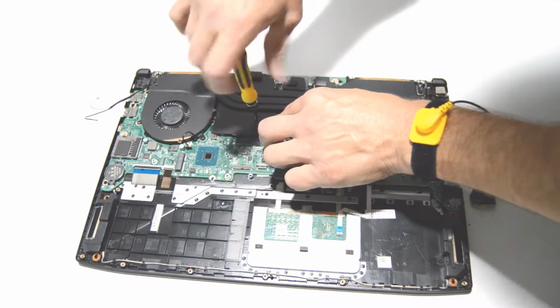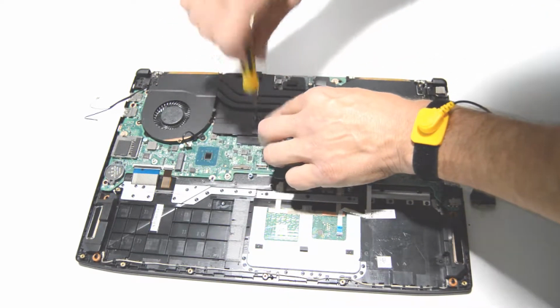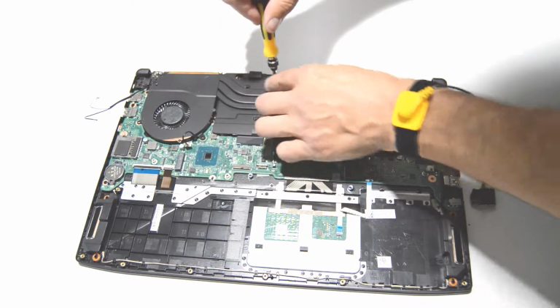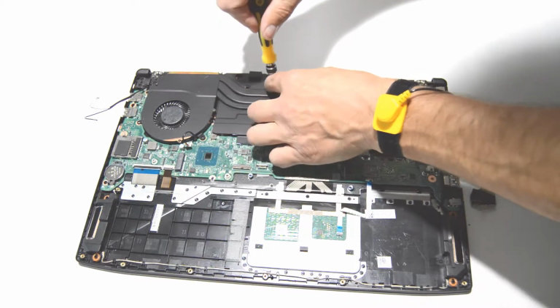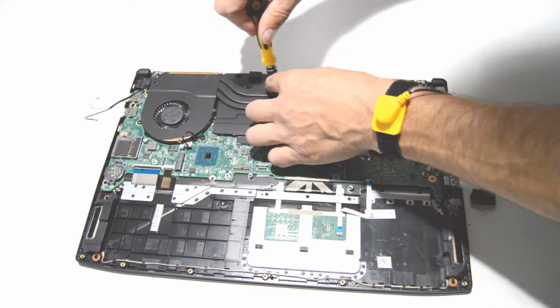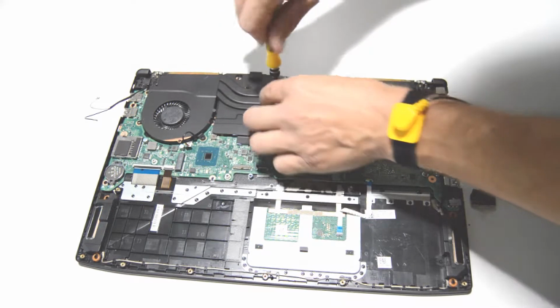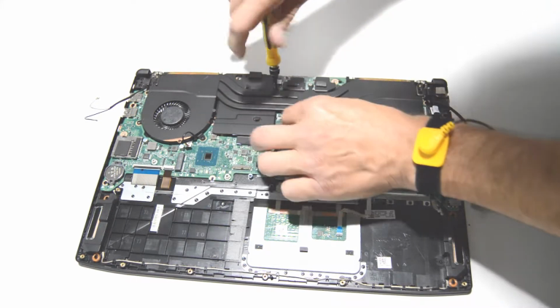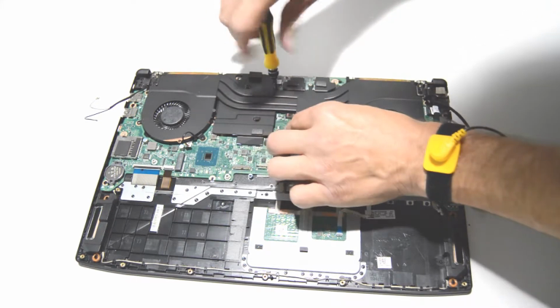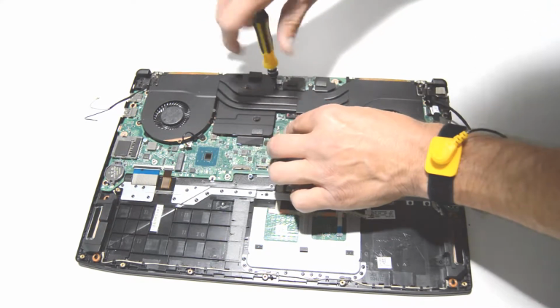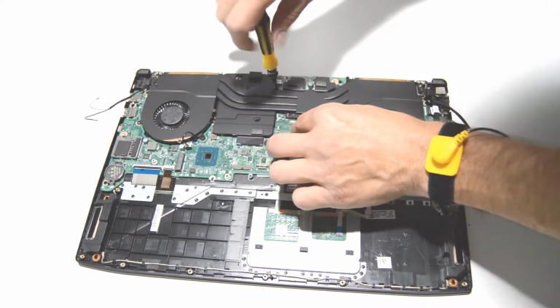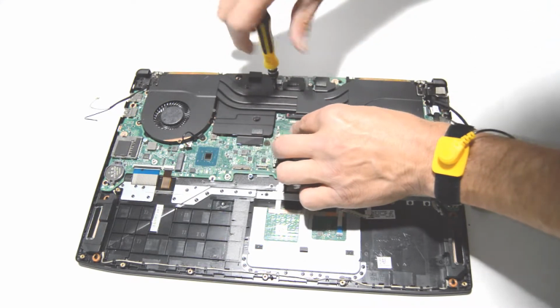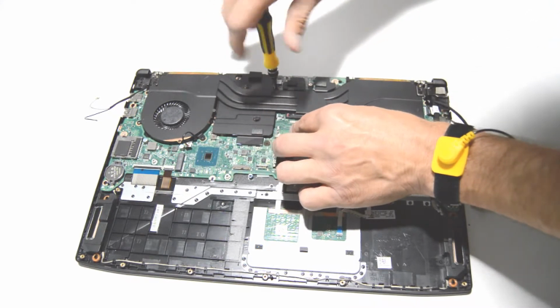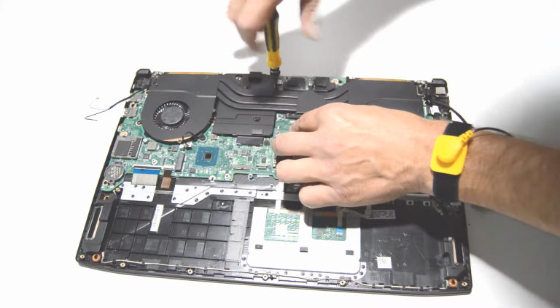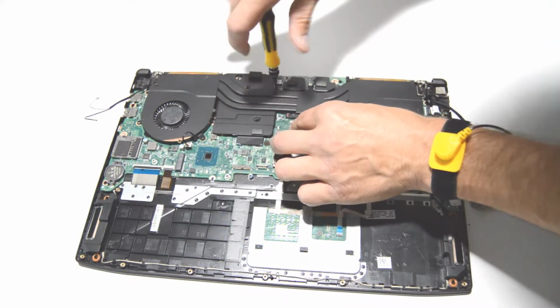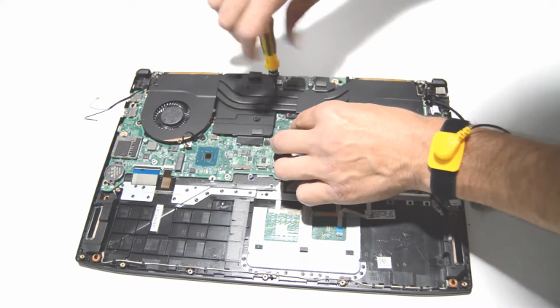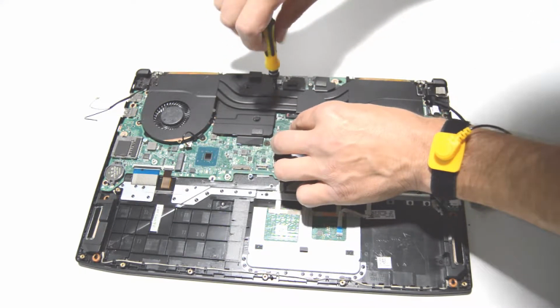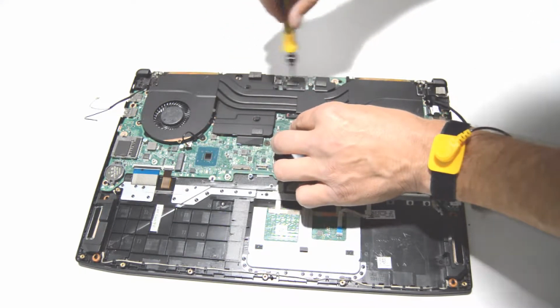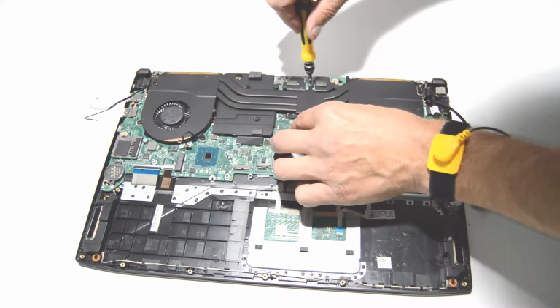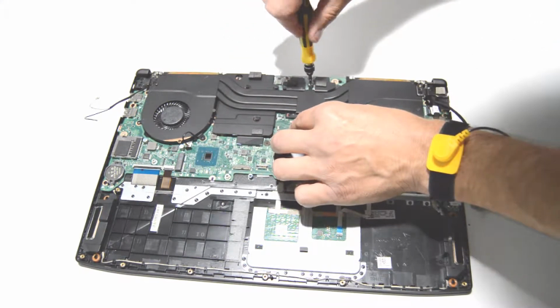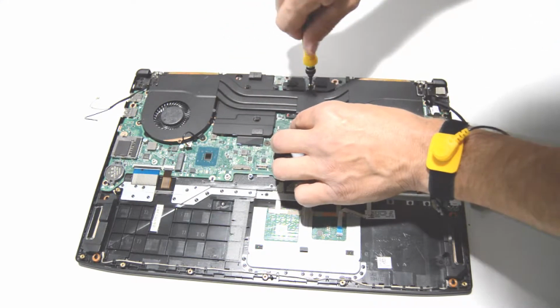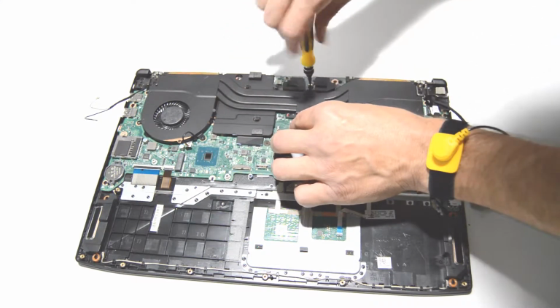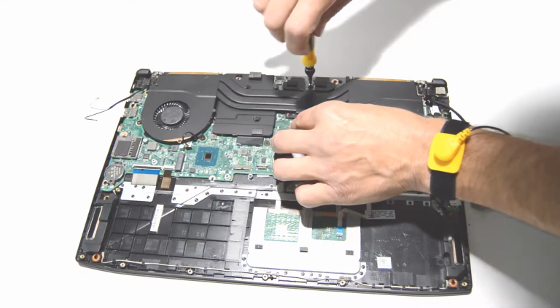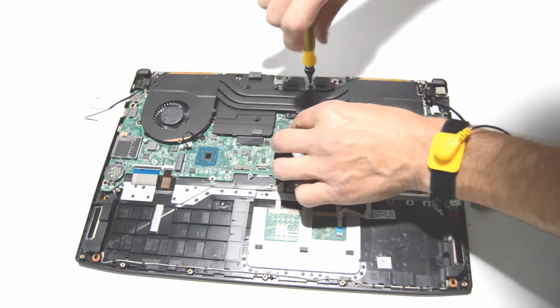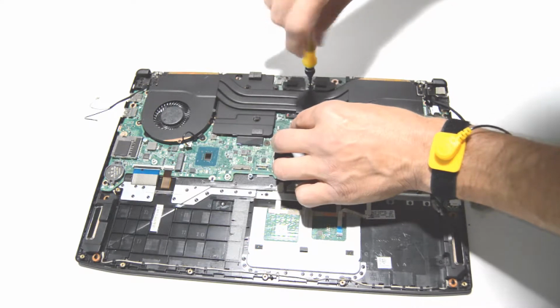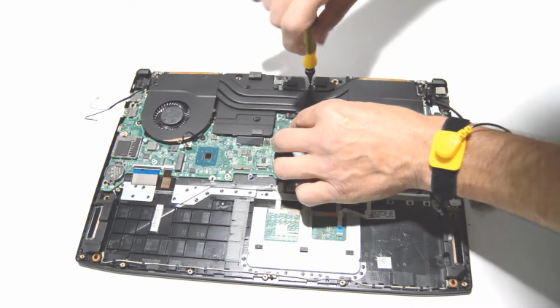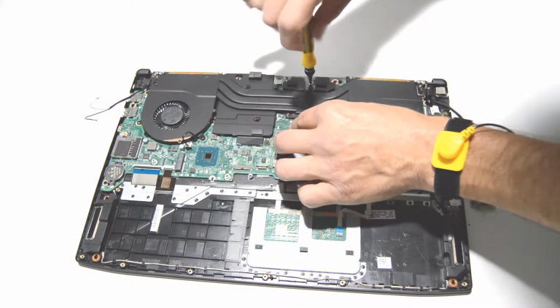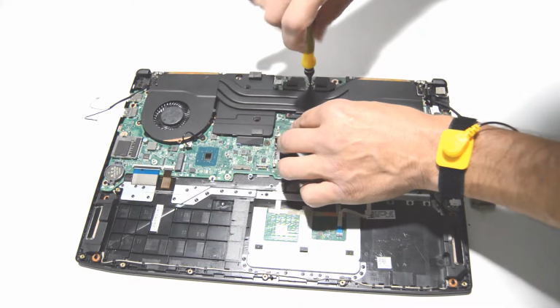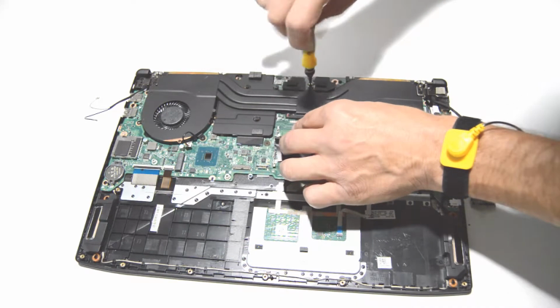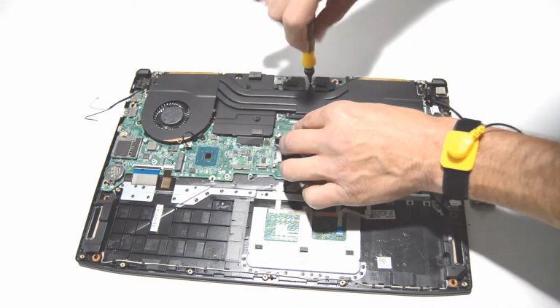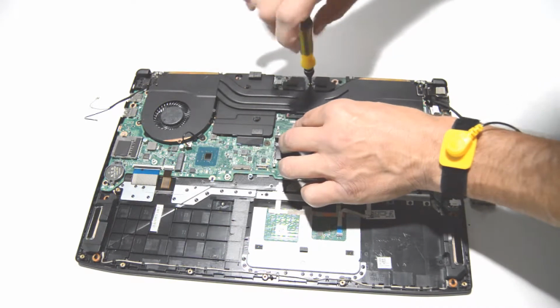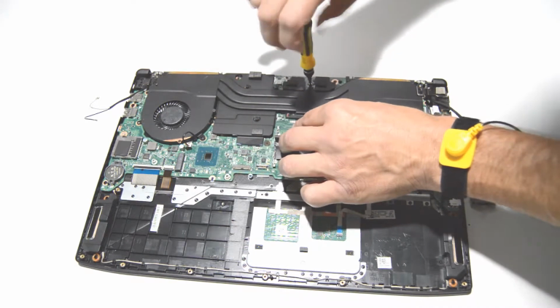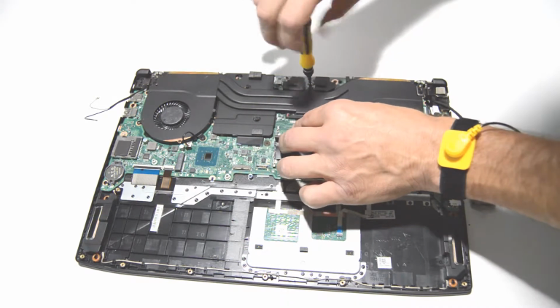On the heat sink, the screws are numbered — but that is only for installation. It does not matter which order you remove the screws for the heat sink.